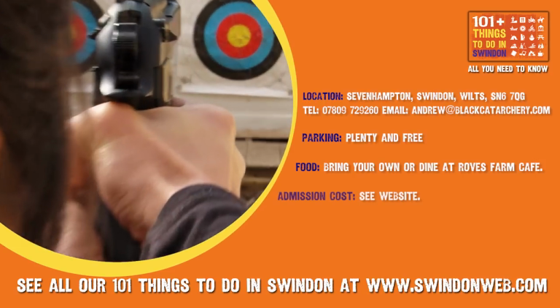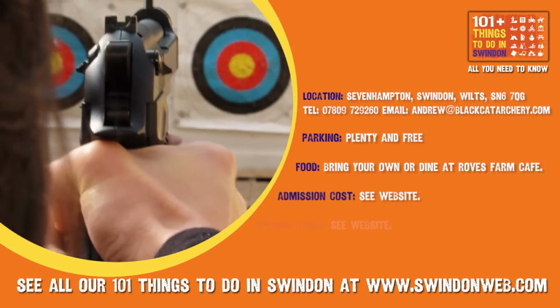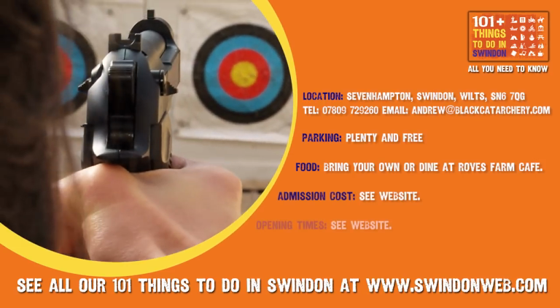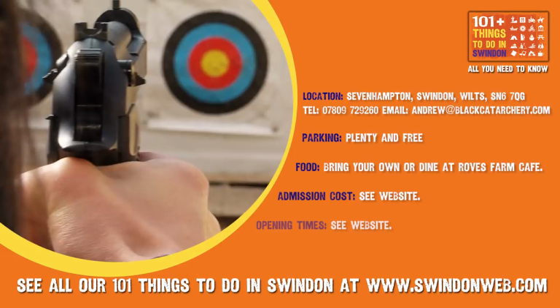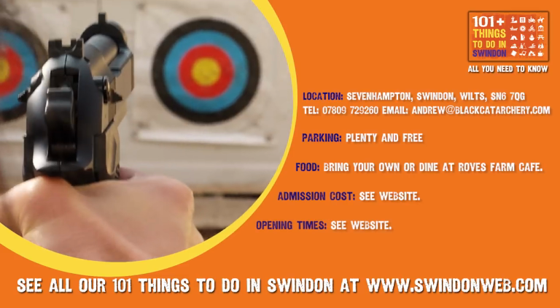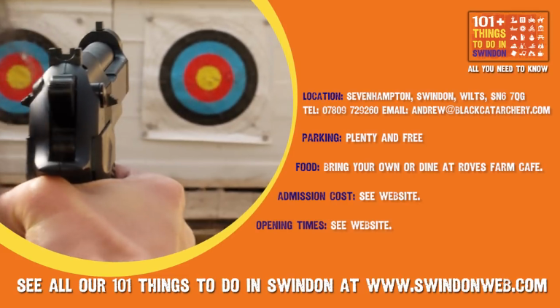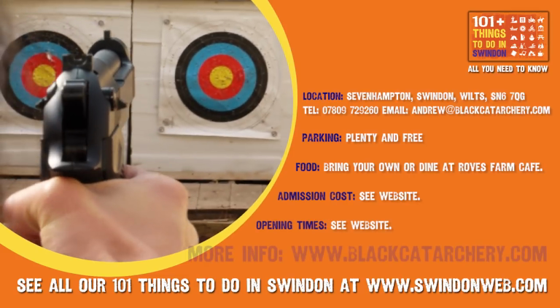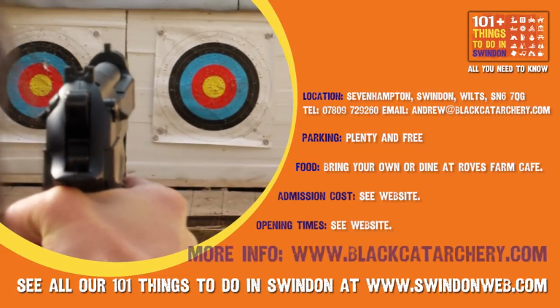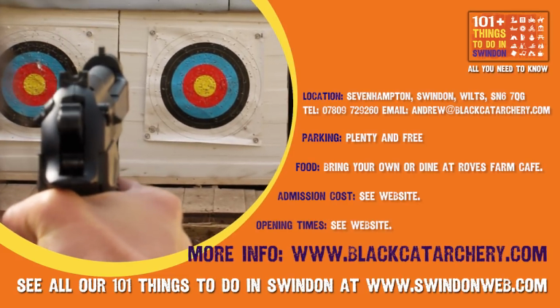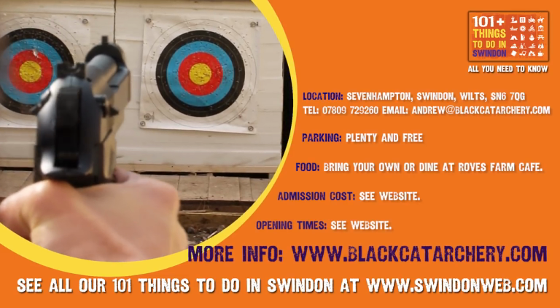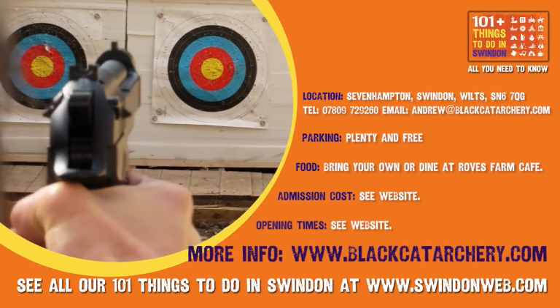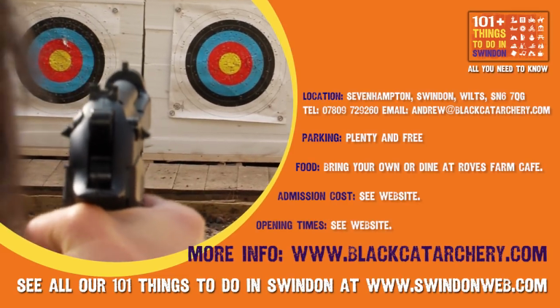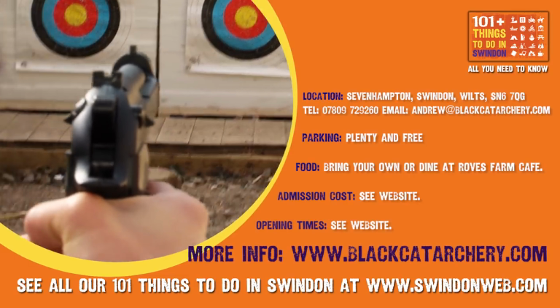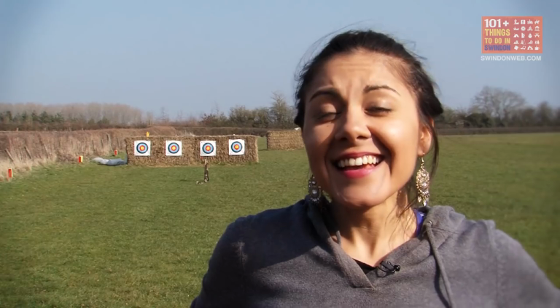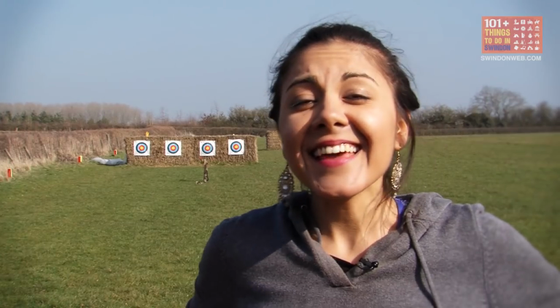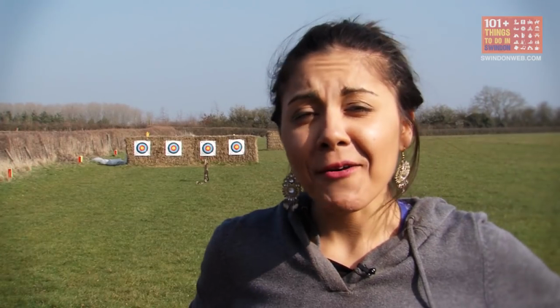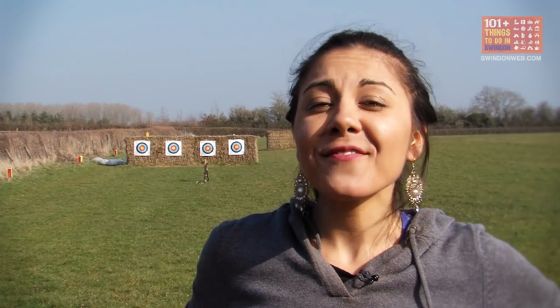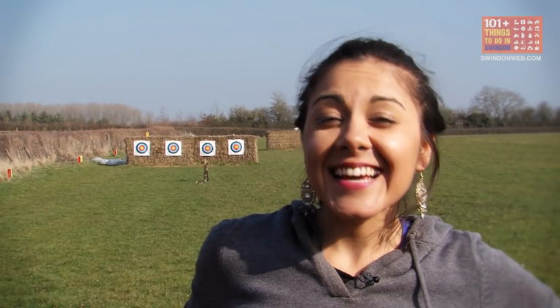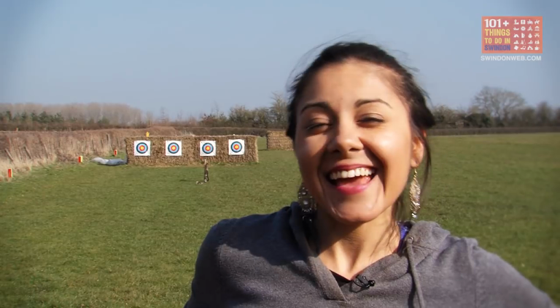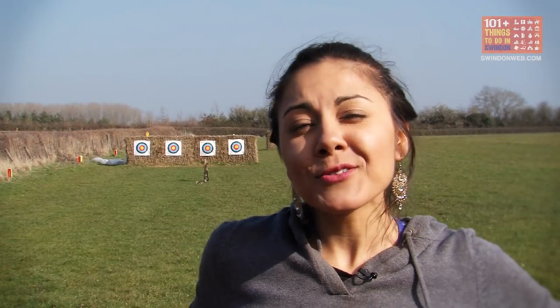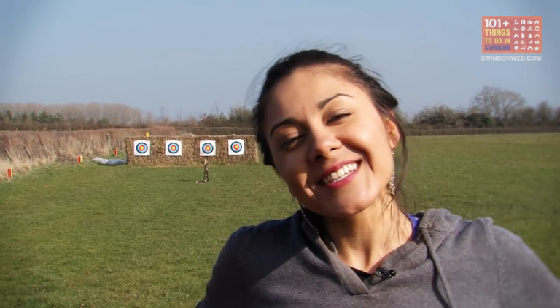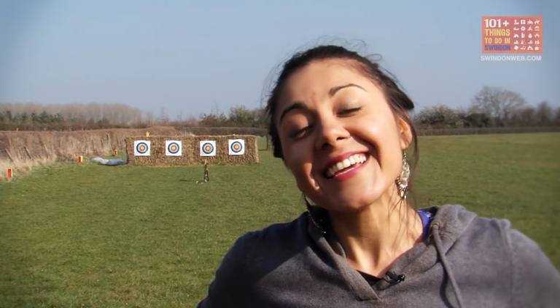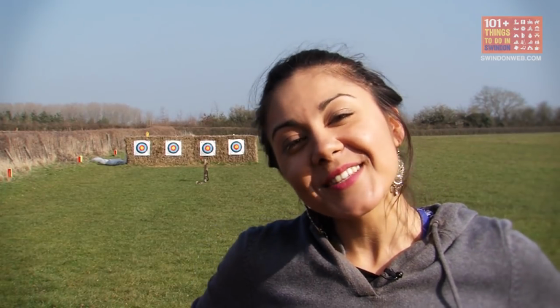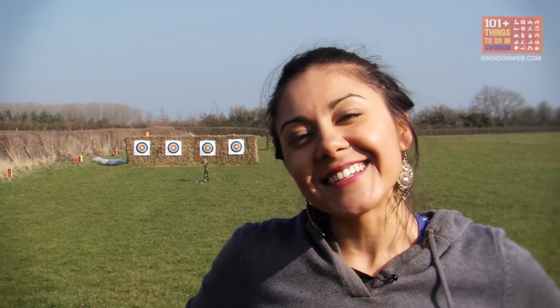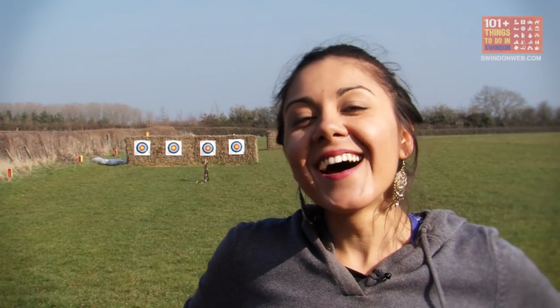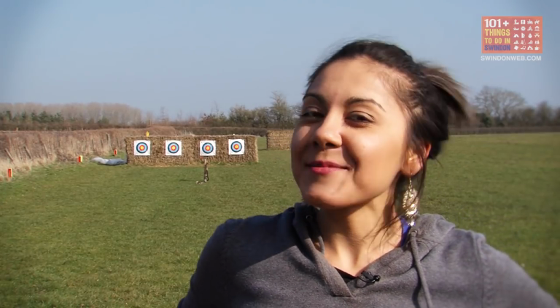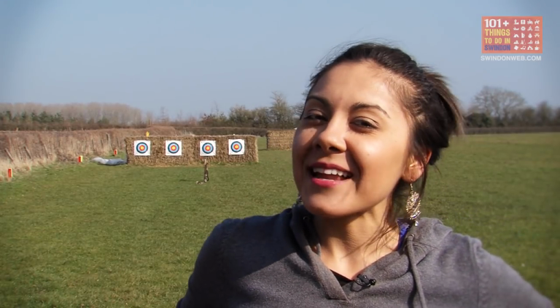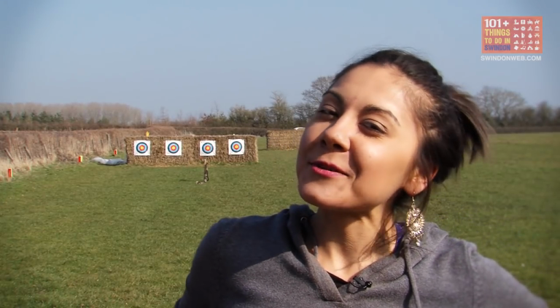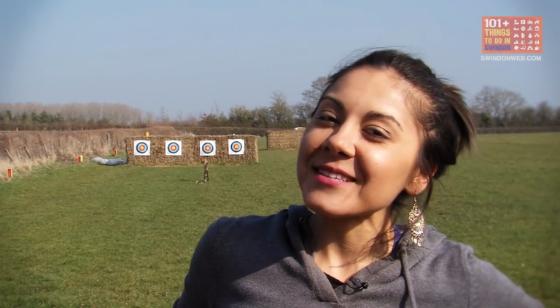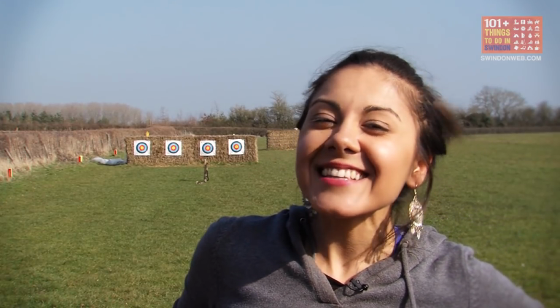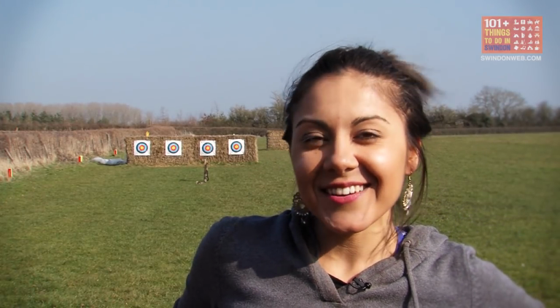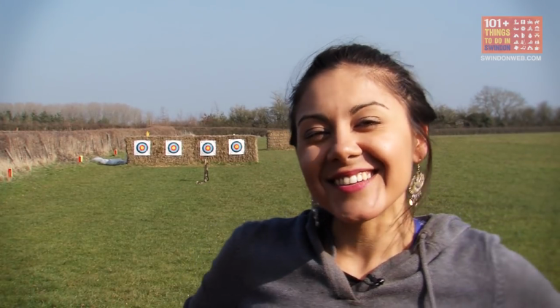For latest events, courses and prices, visit blackcatarchery.com. So there you go — another fantastic outdoor activity in Swindon. I'm Sam Malik for Swindon Web TV. See you again soon.